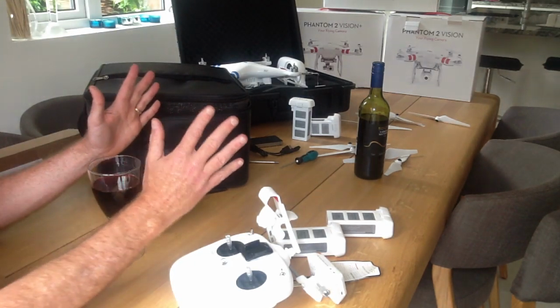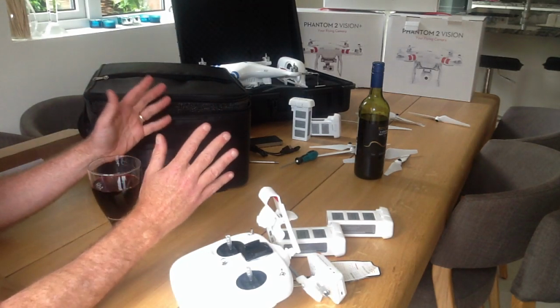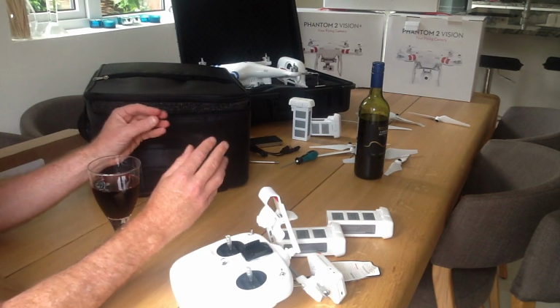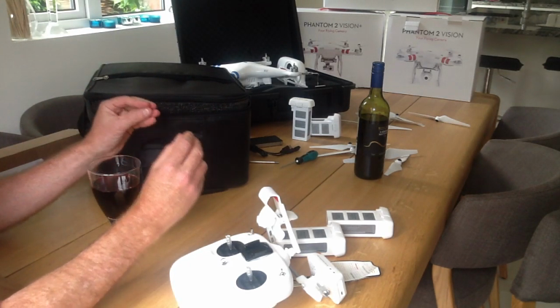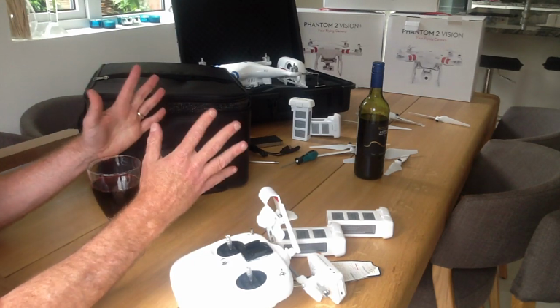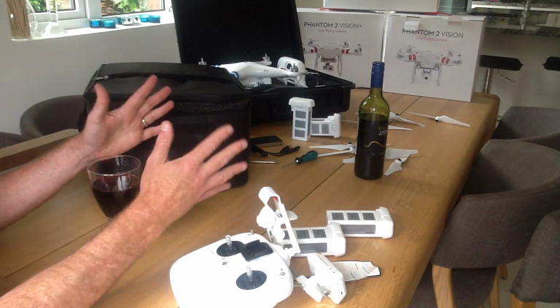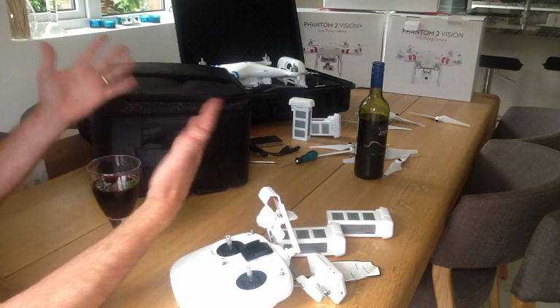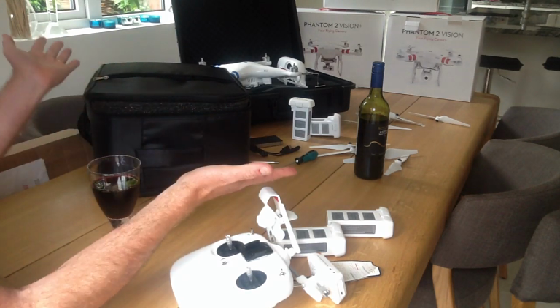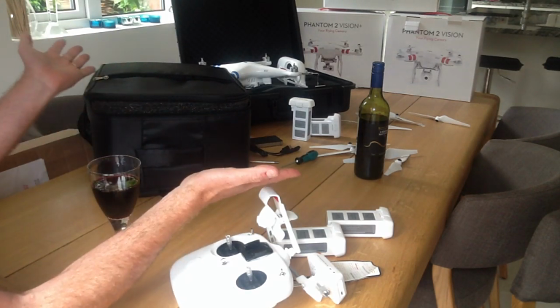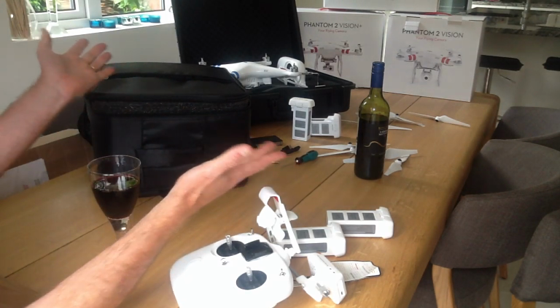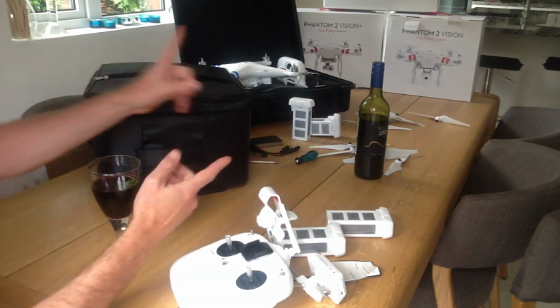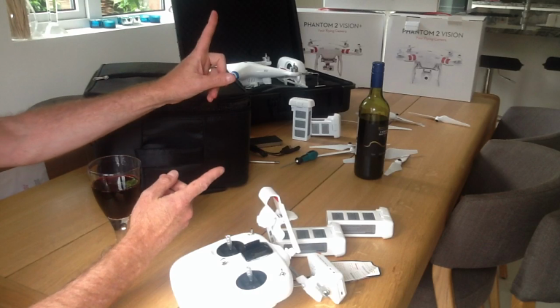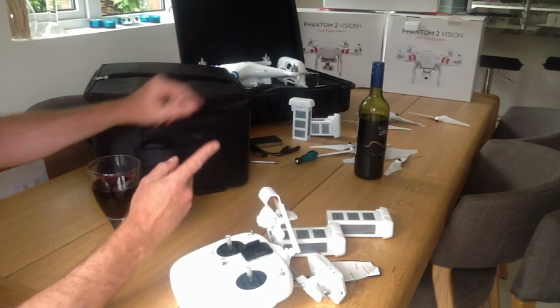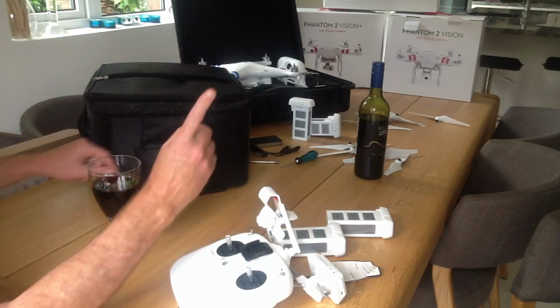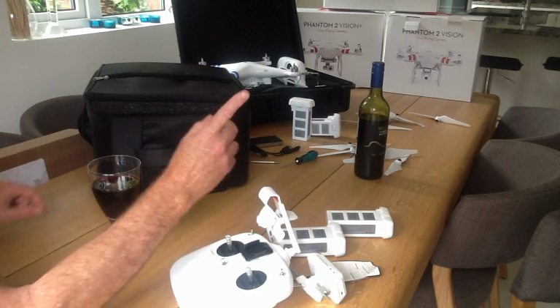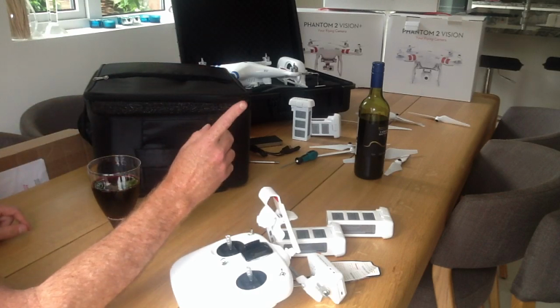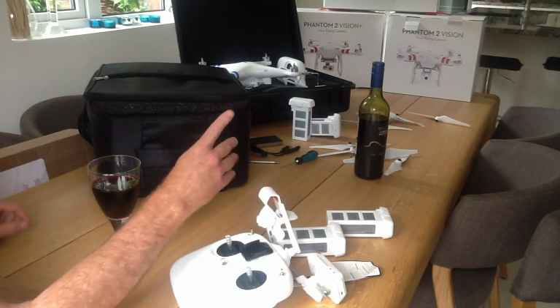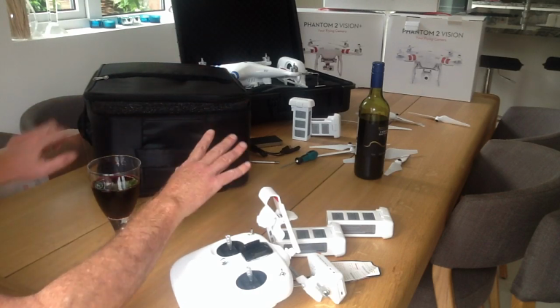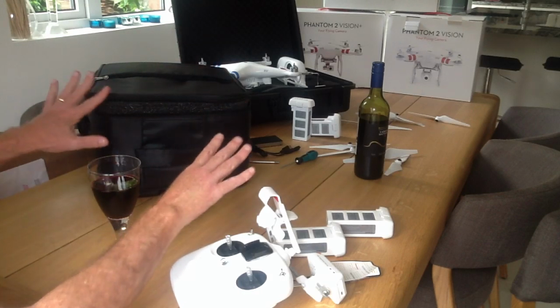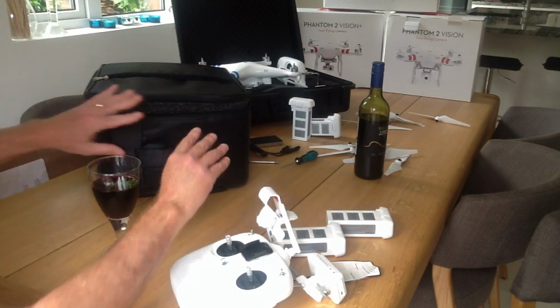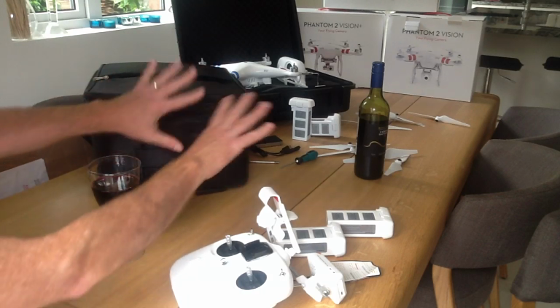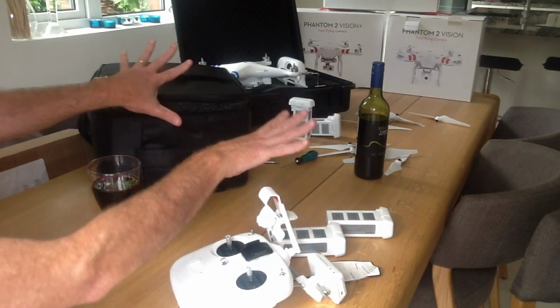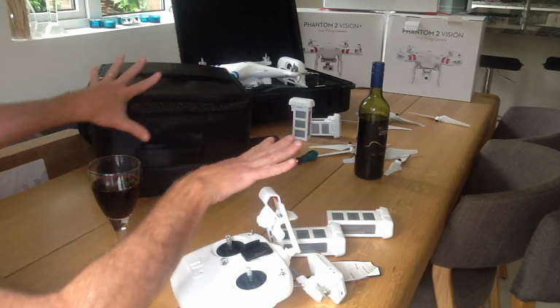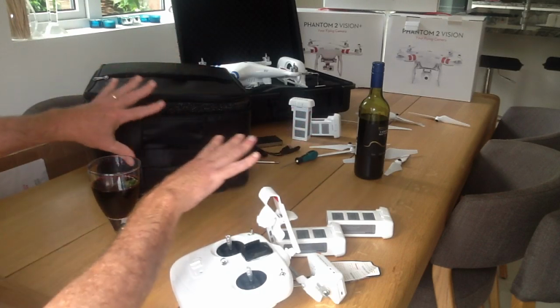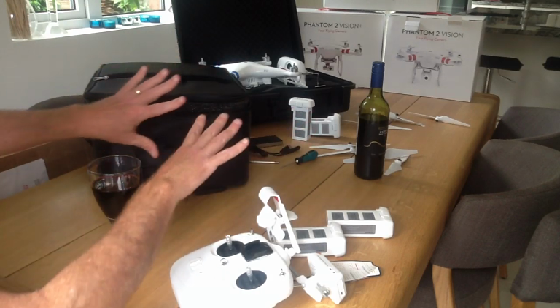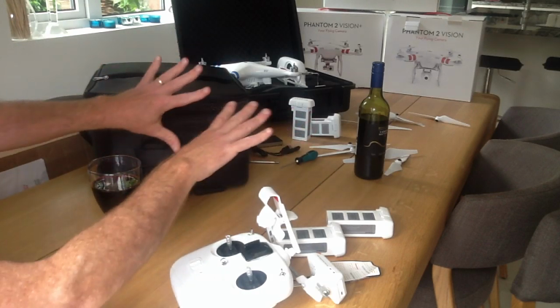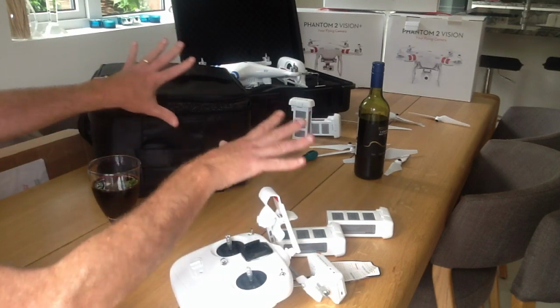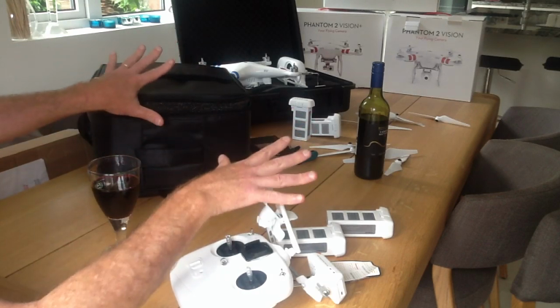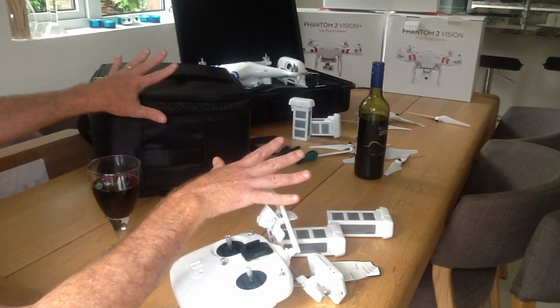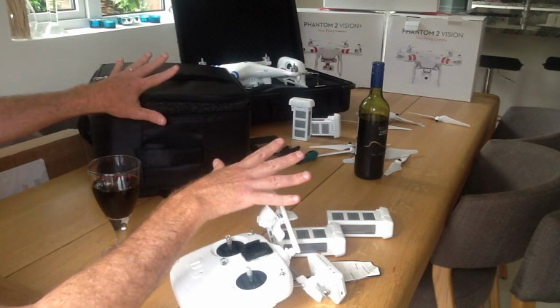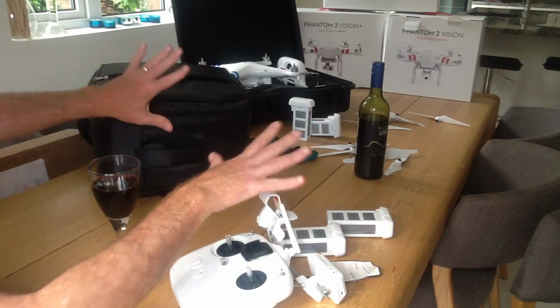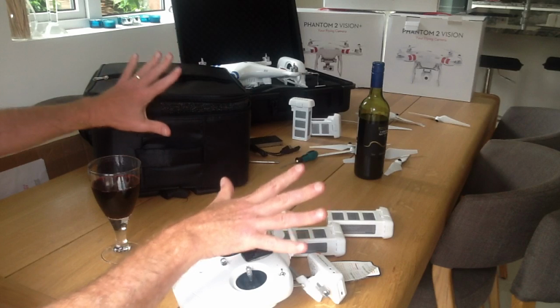Good evening, good evening and welcome to the kitchen table. Now, the more observant among you may notice that this isn't the usual kitchen table. Oh no.